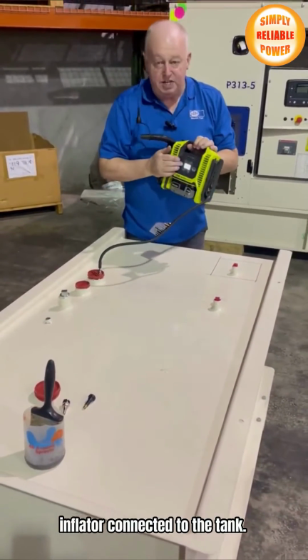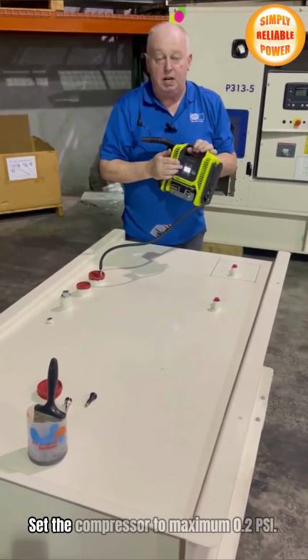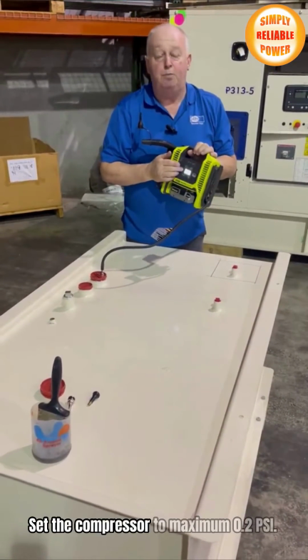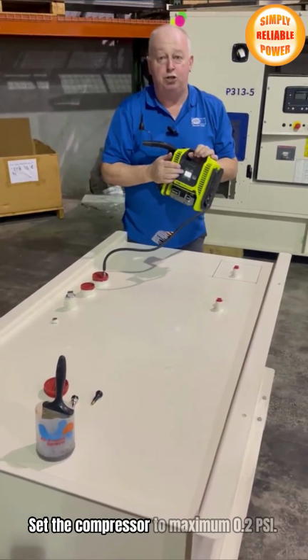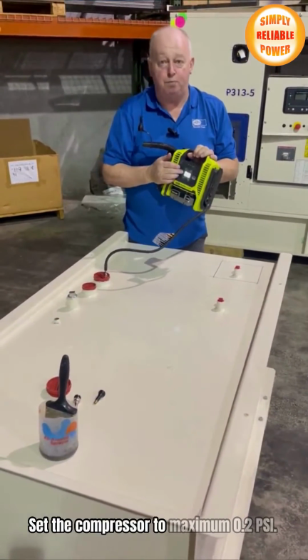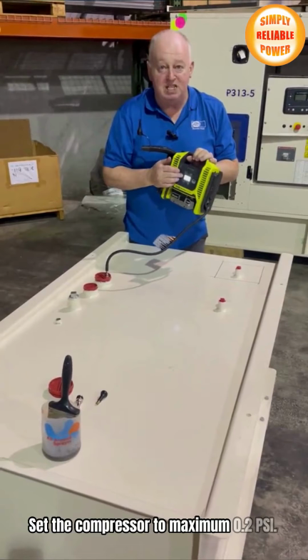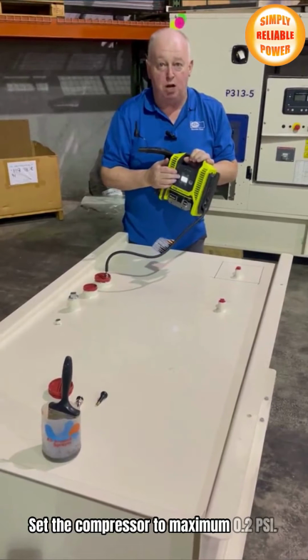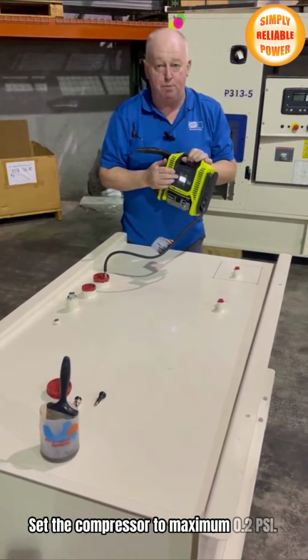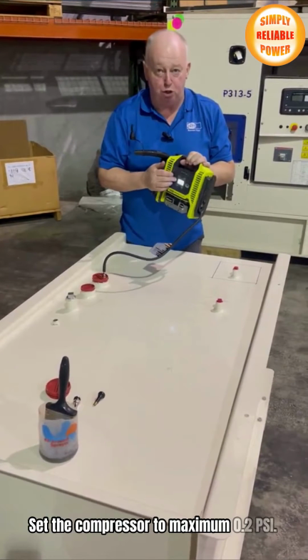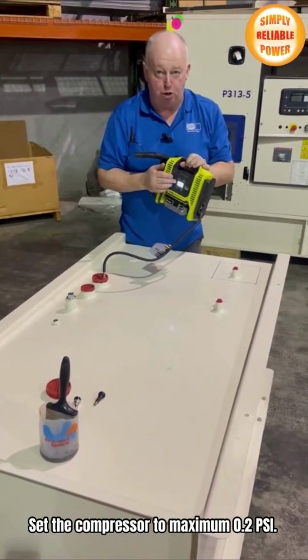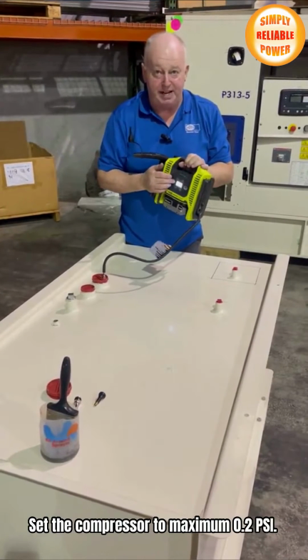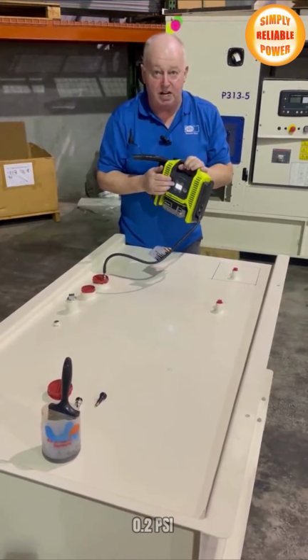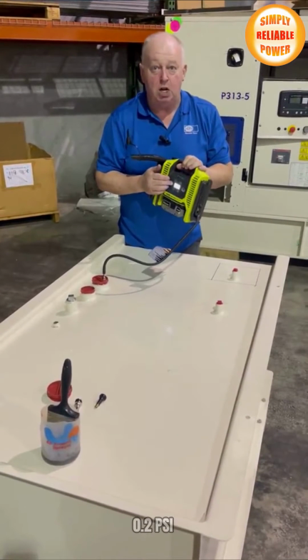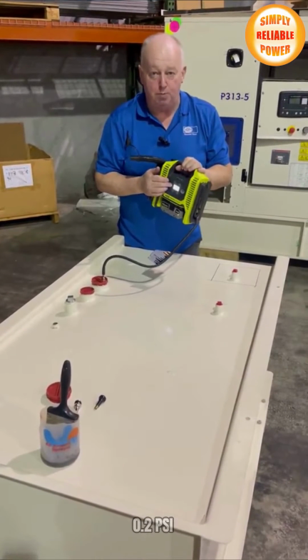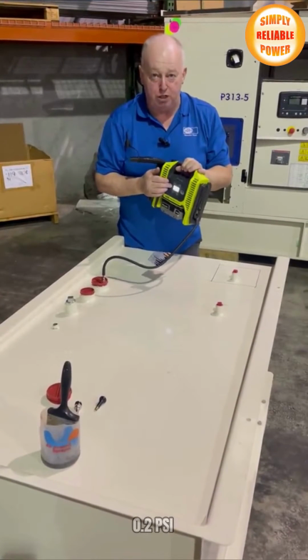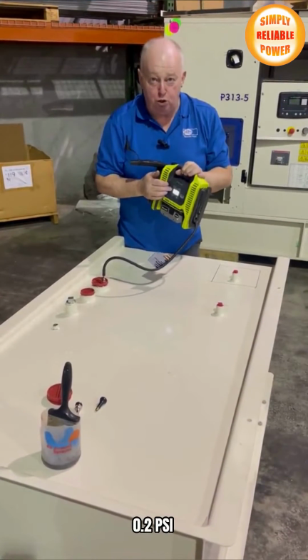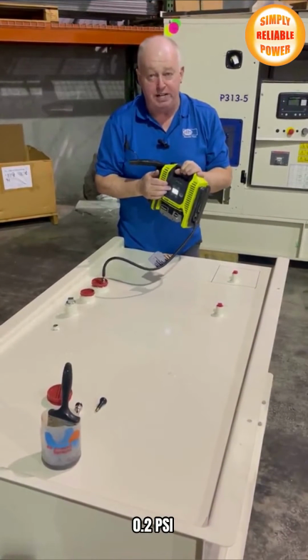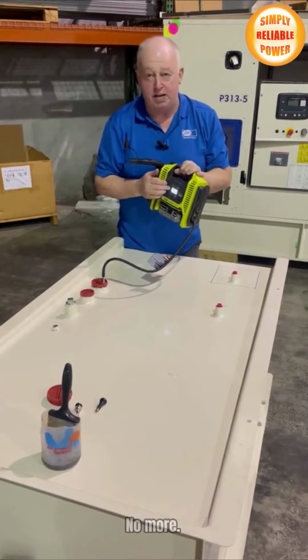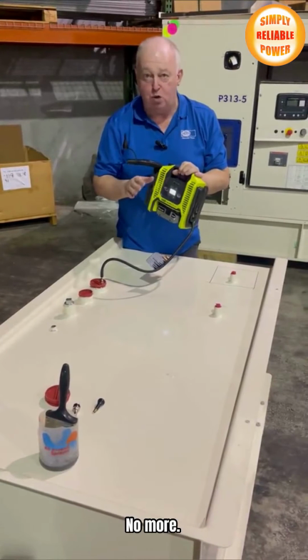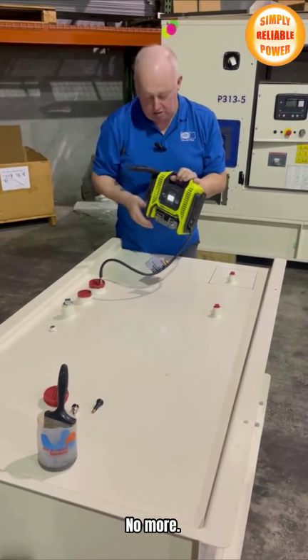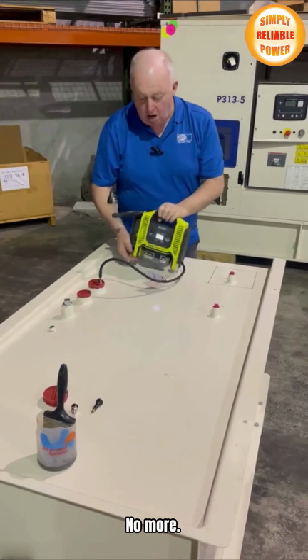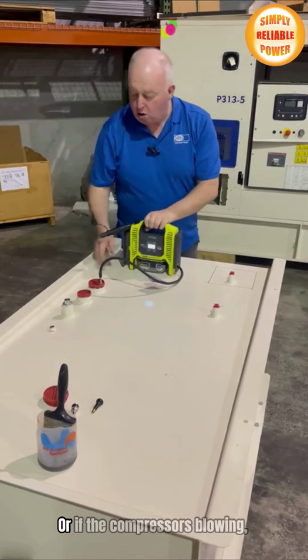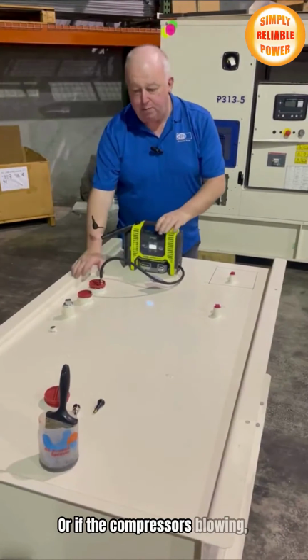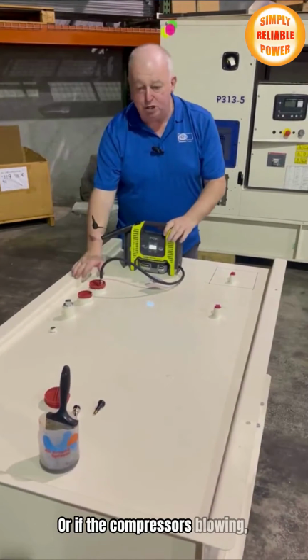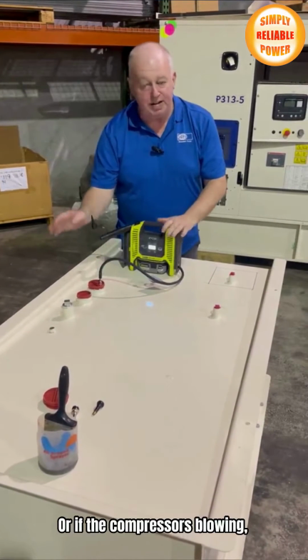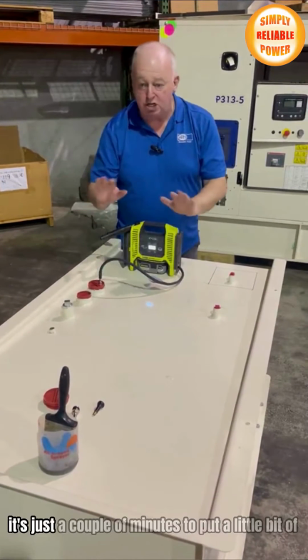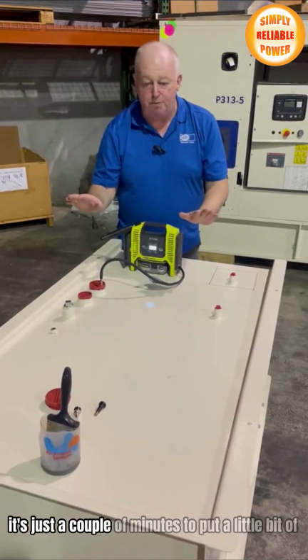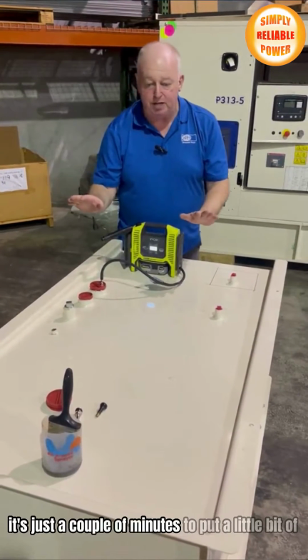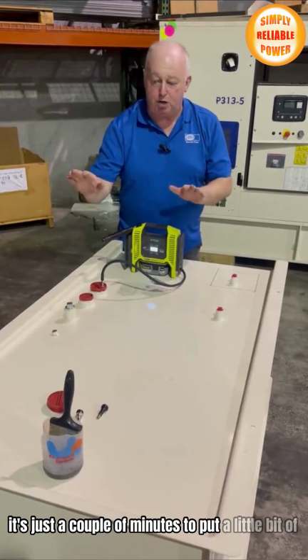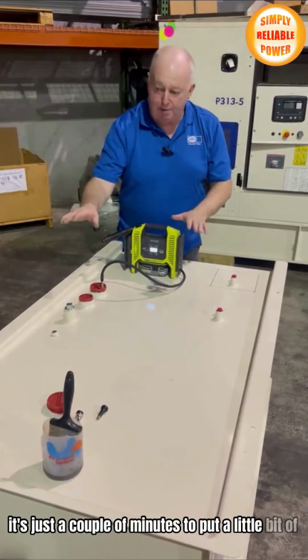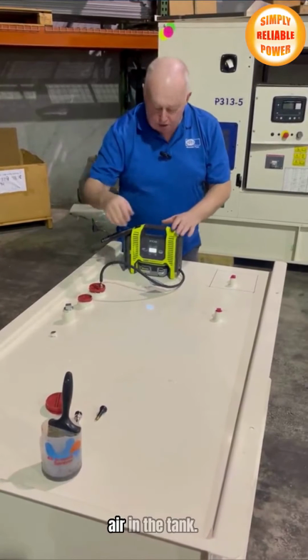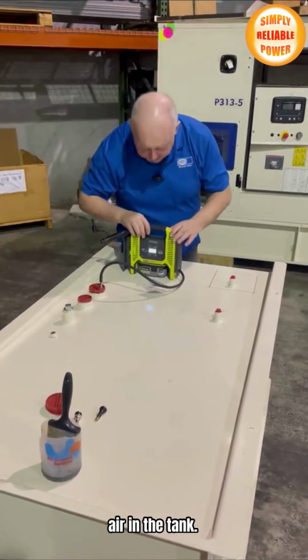Set the compressor to maximum 0.2 psi — no more than 0.2 psi. If the compressor is blowing, it's just a couple of minutes to put a little bit of air into the tank.